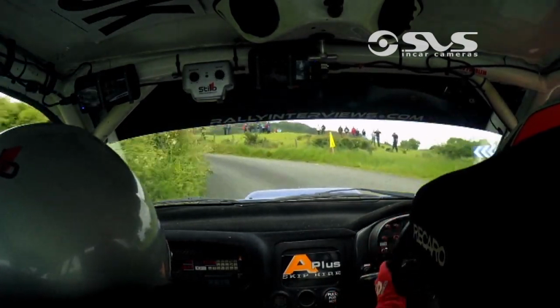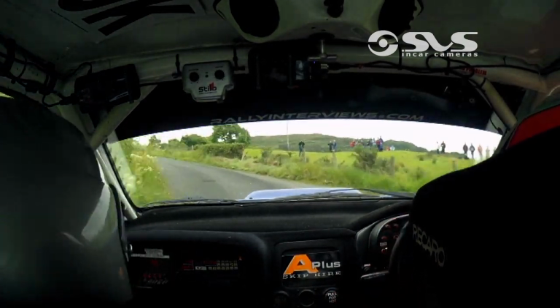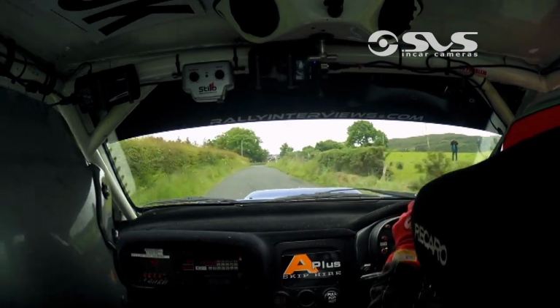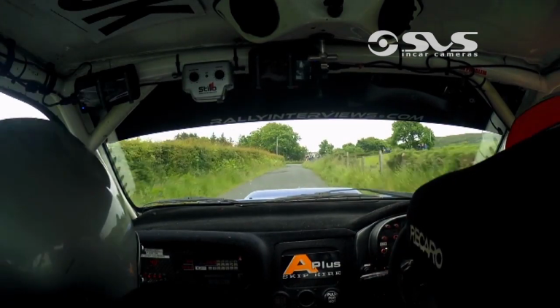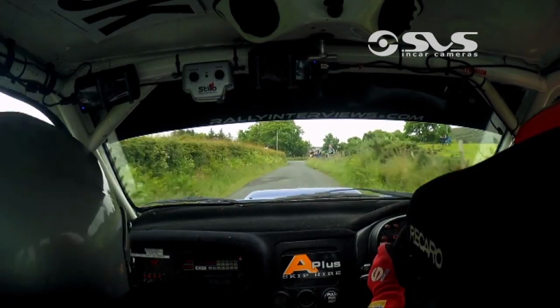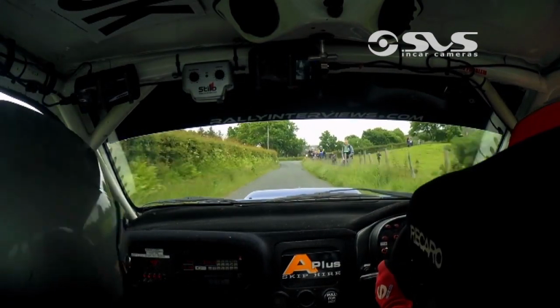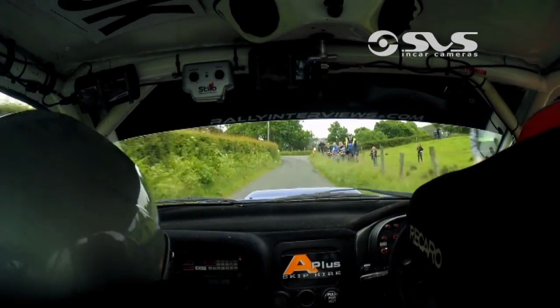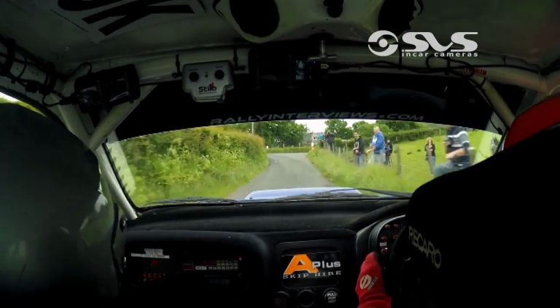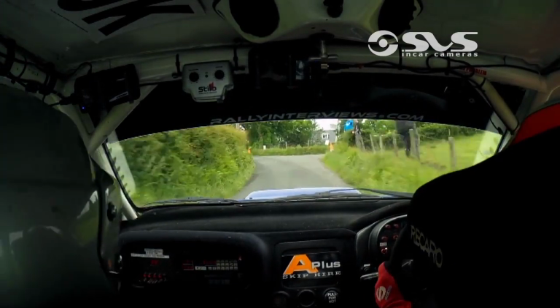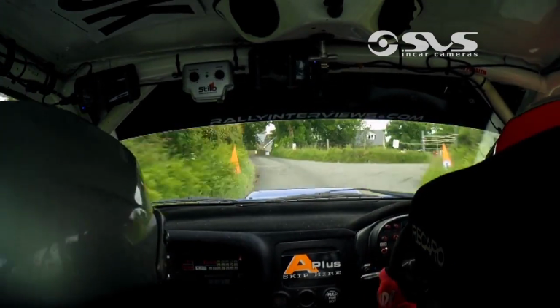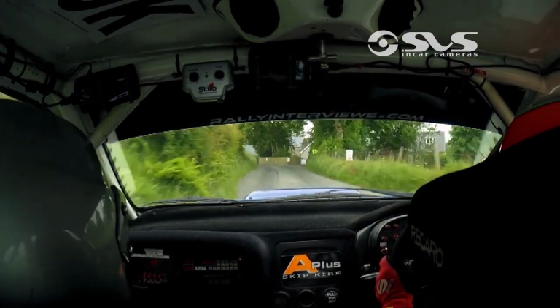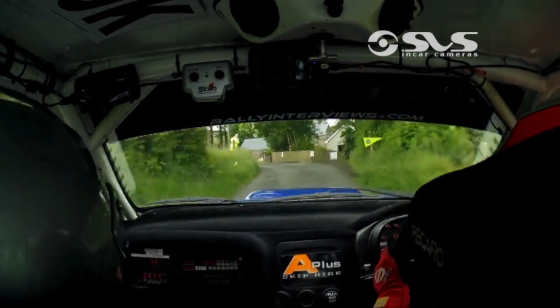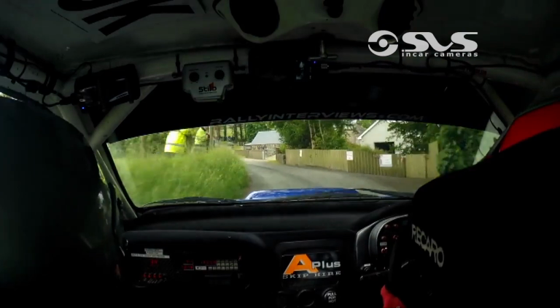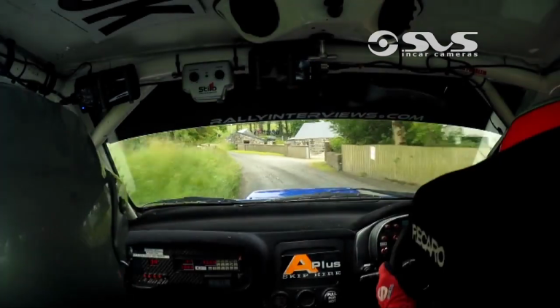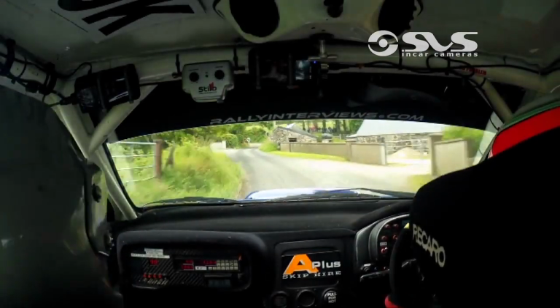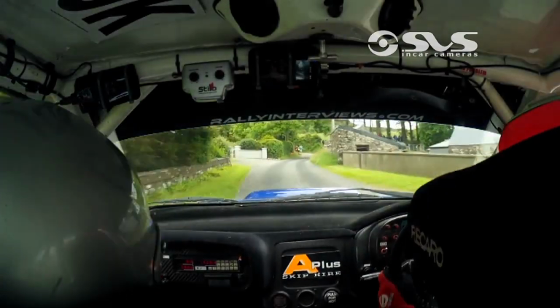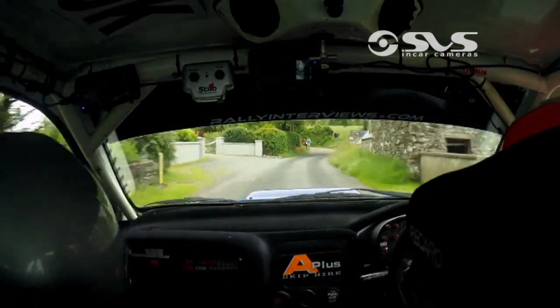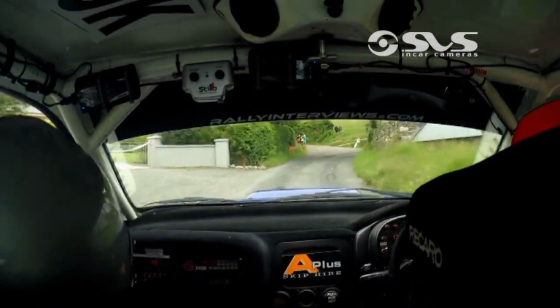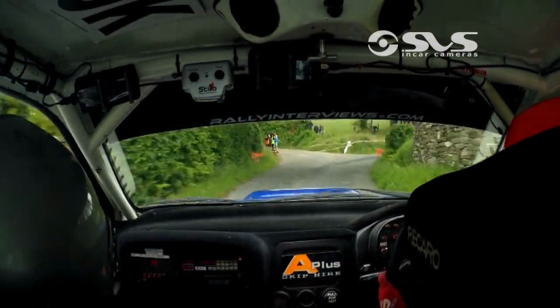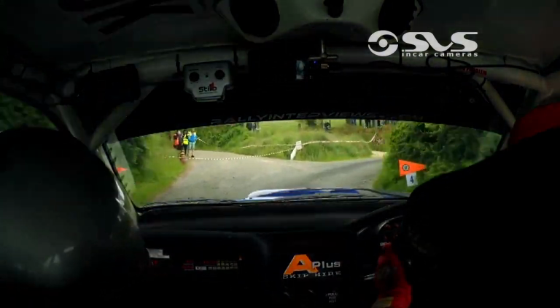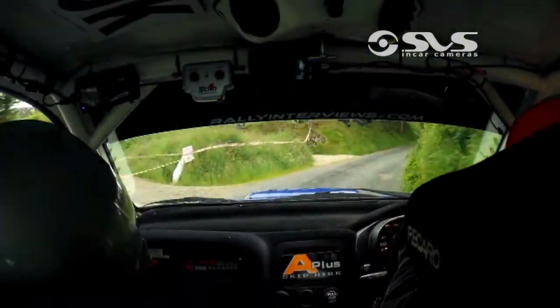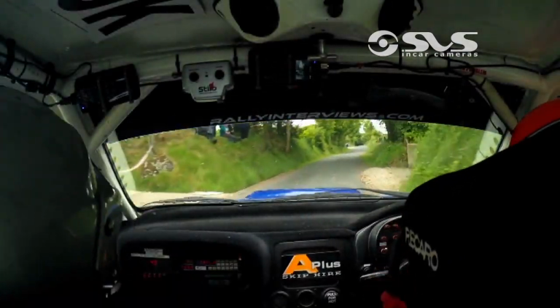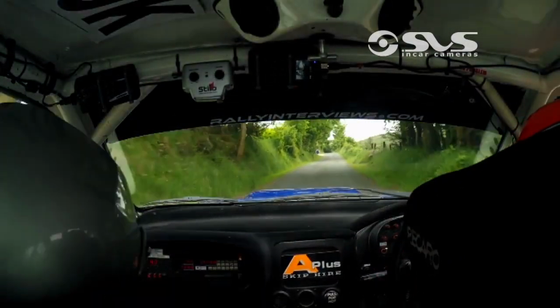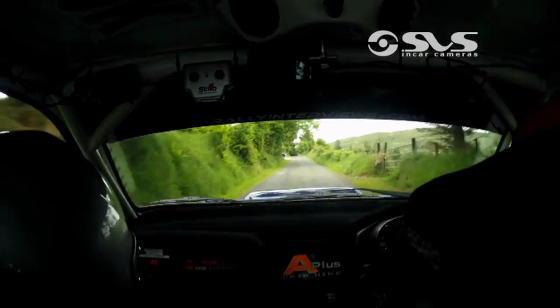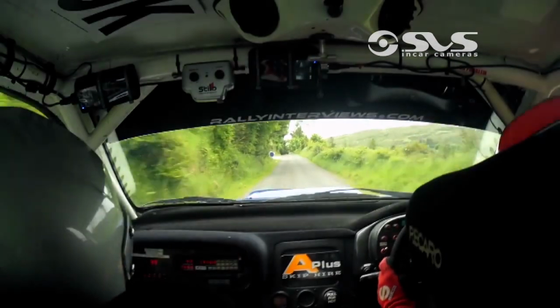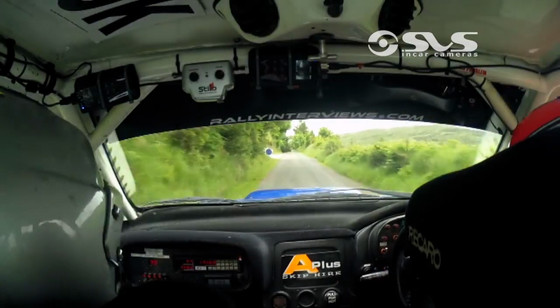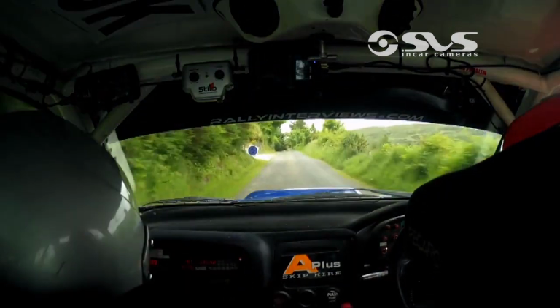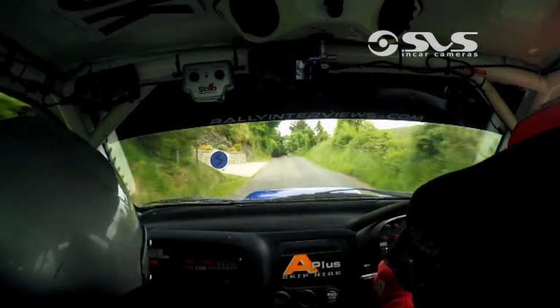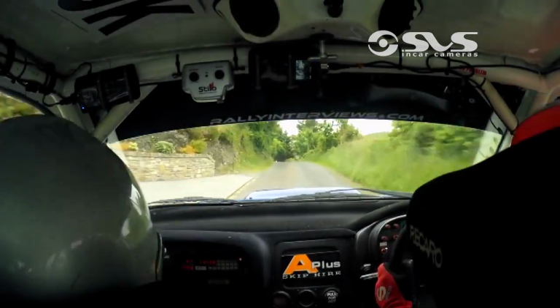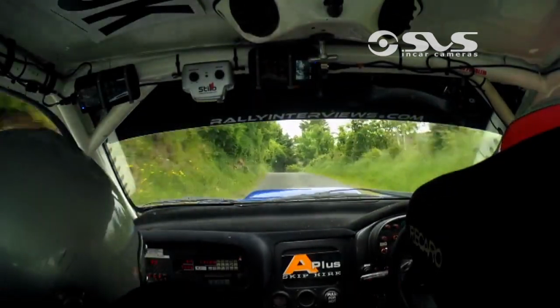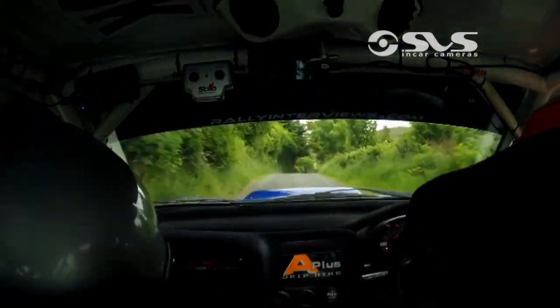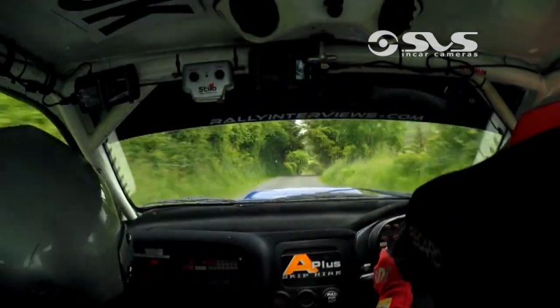60, two left, into three left, 60, turn five right, watch the five, five right, and then go 80, long flat one right over the crest, into two left over the dip, it's okay, and crest.